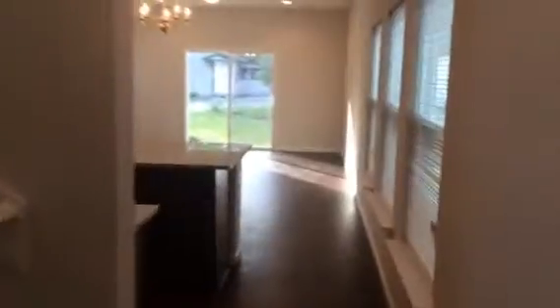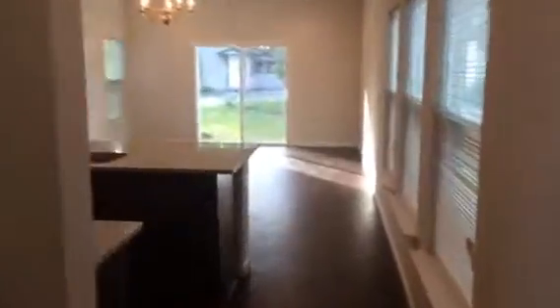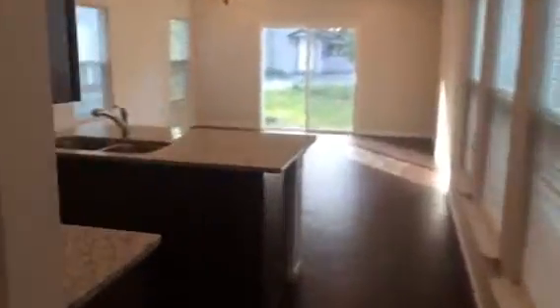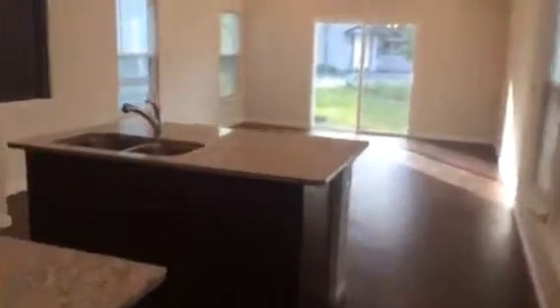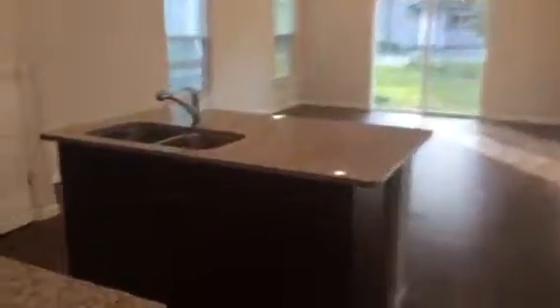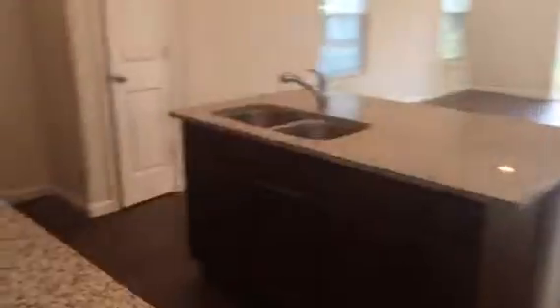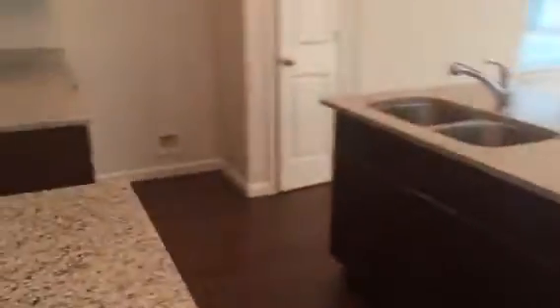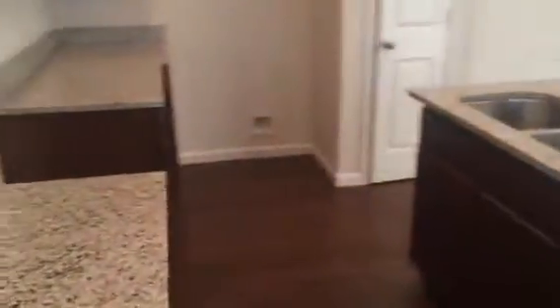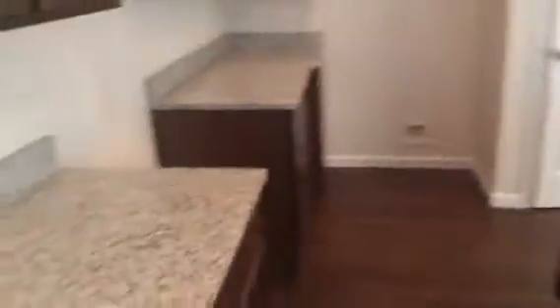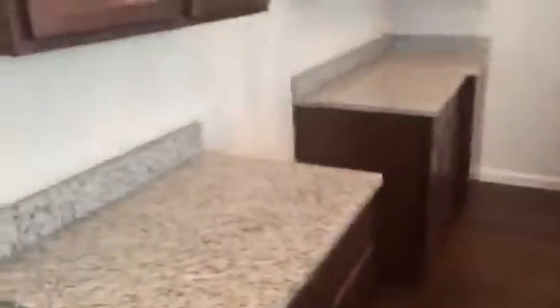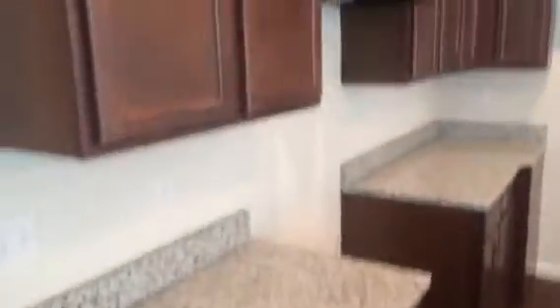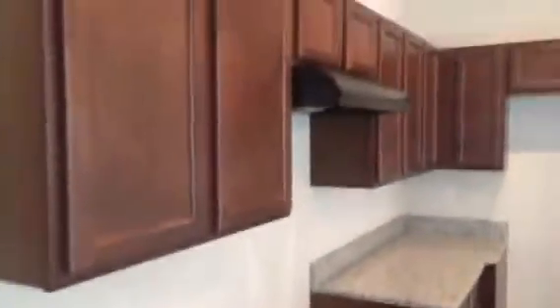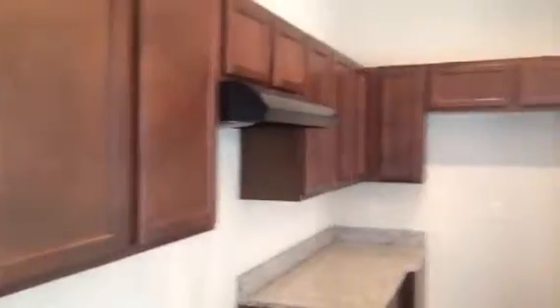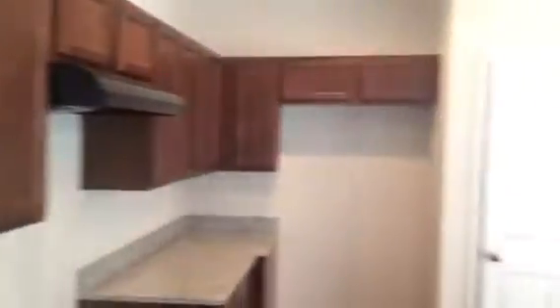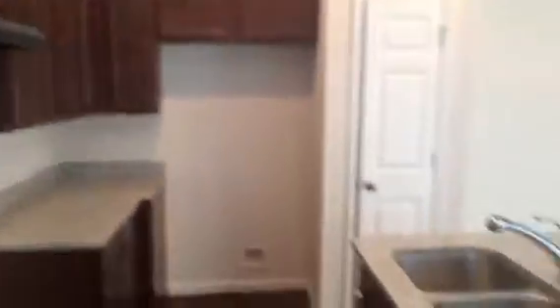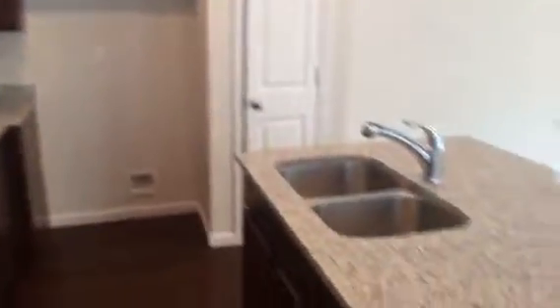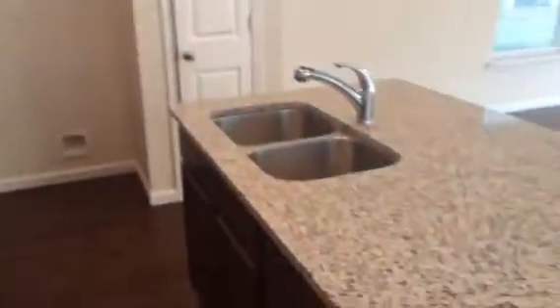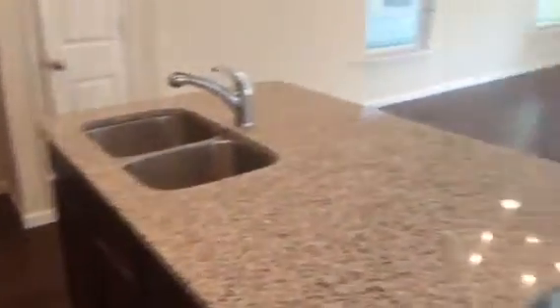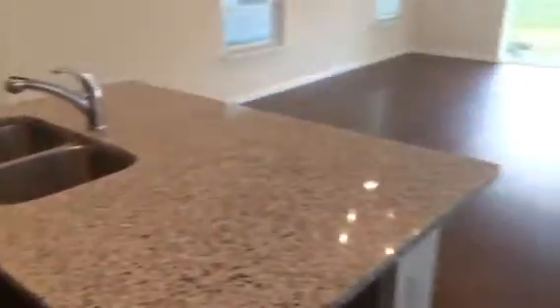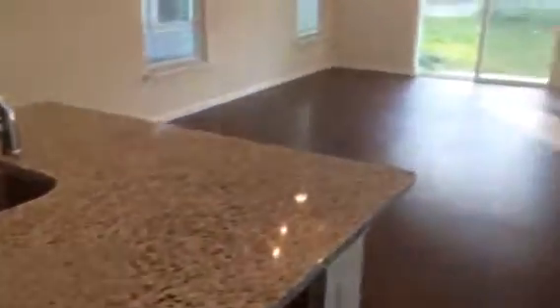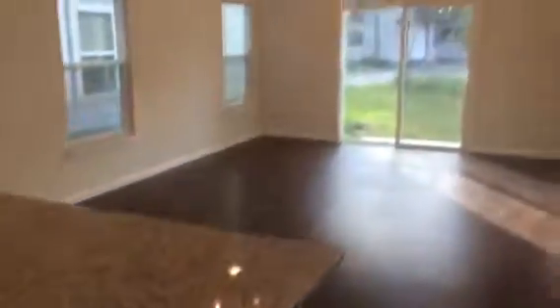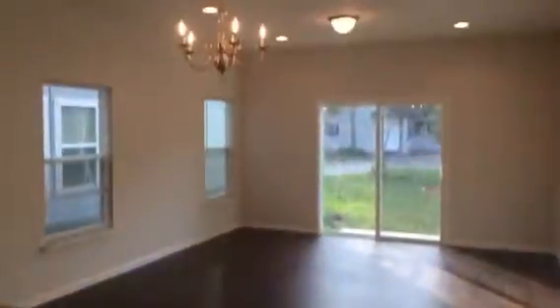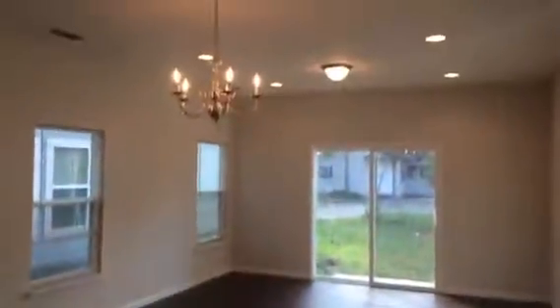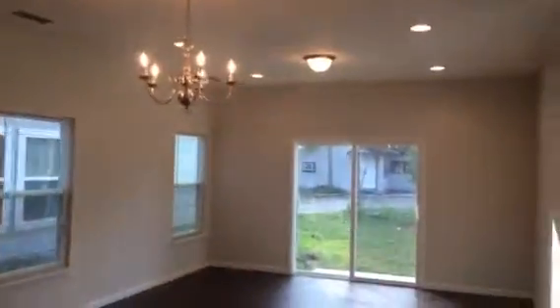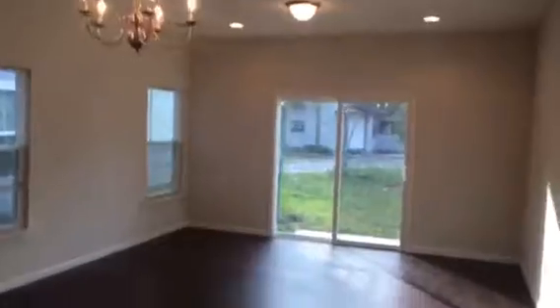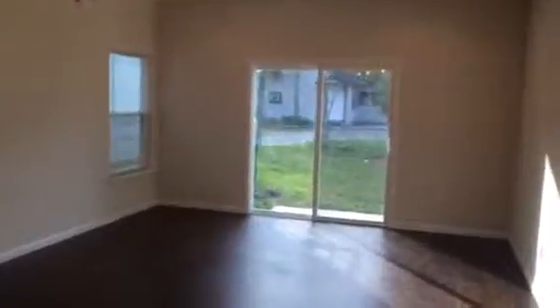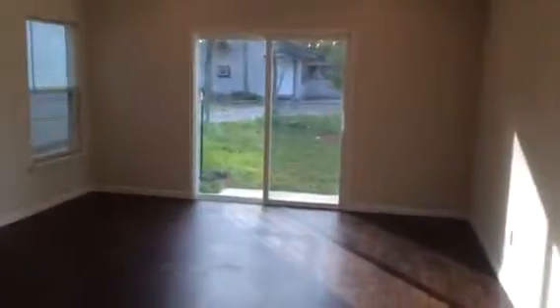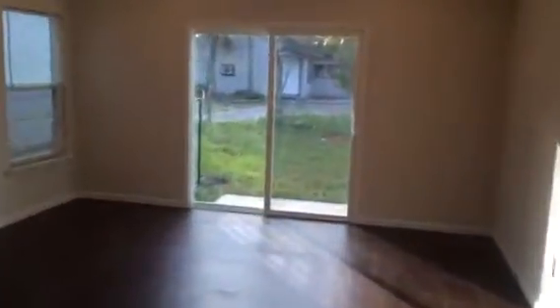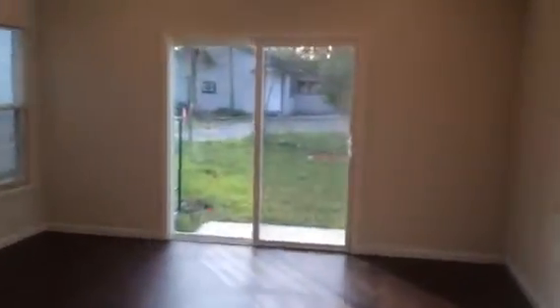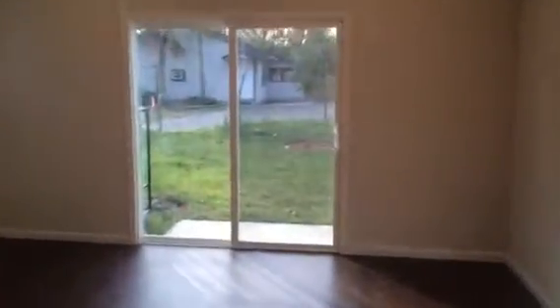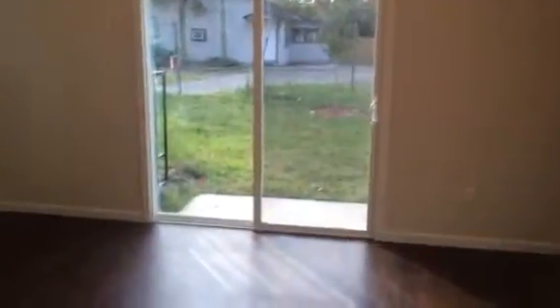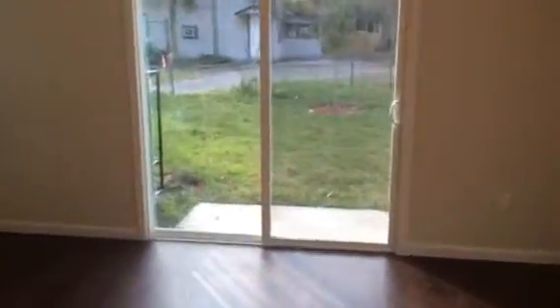This is the kitchen, dining room, and living room. It has granite countertops, and we will install a refrigerator and oven range before the resident moves in. There's a sliding door that leads to a rear patio.